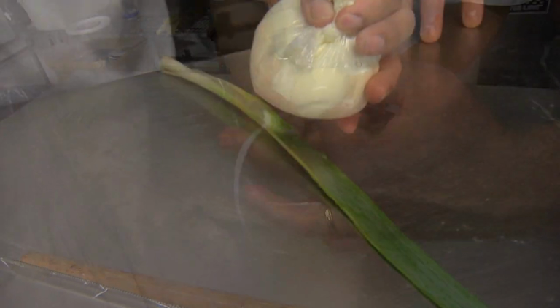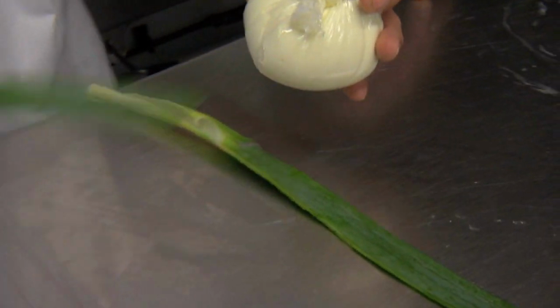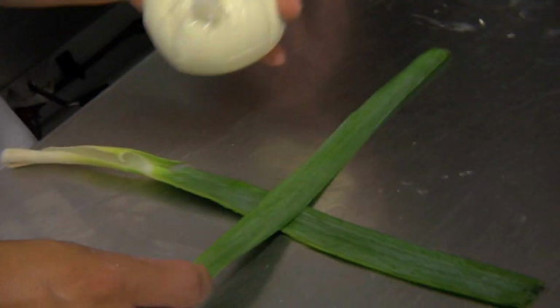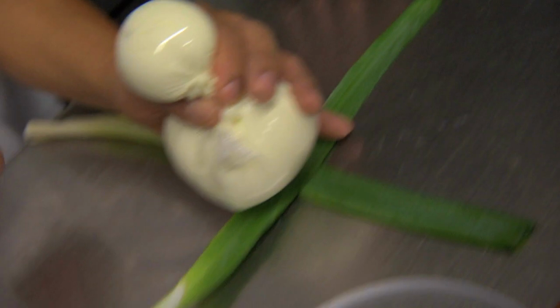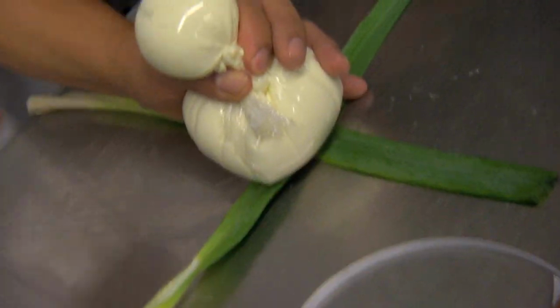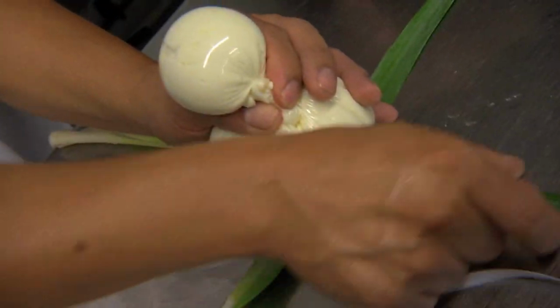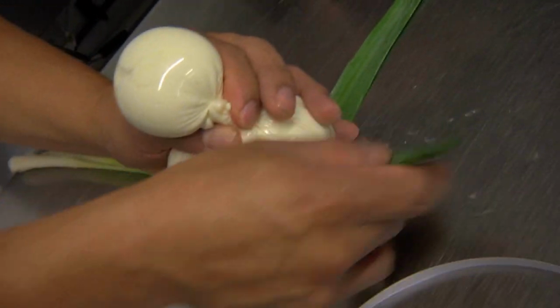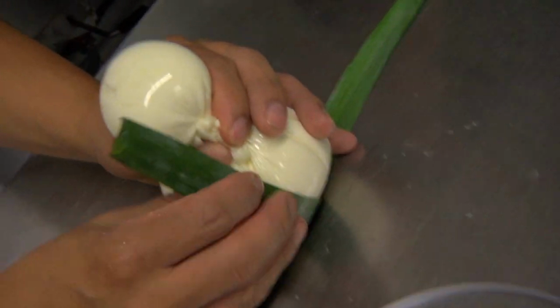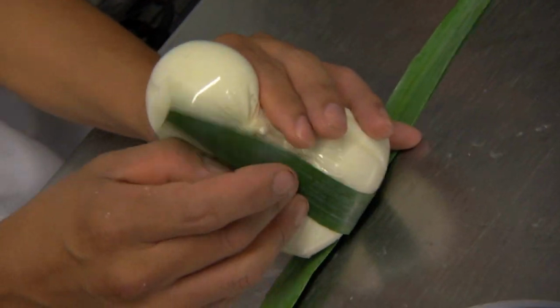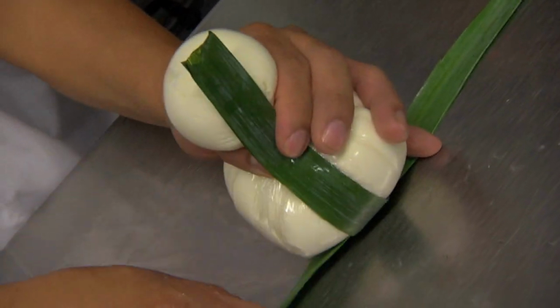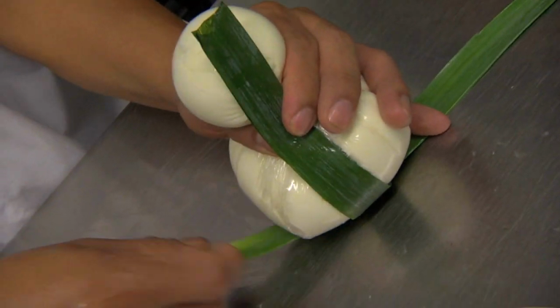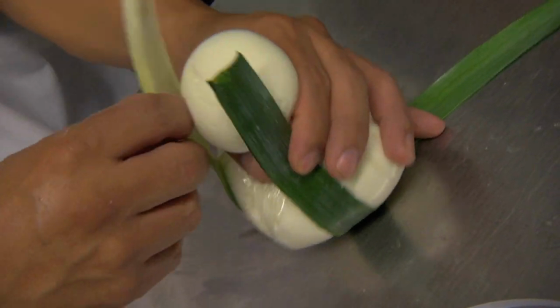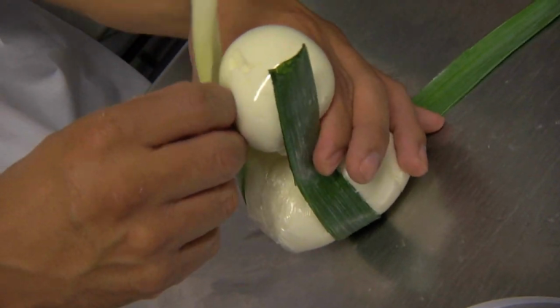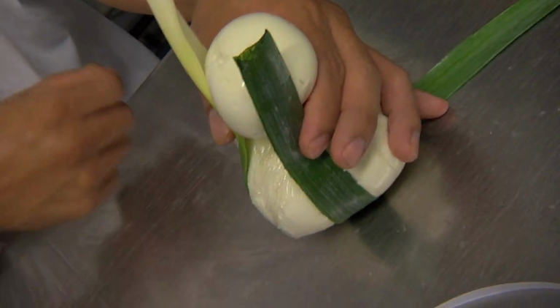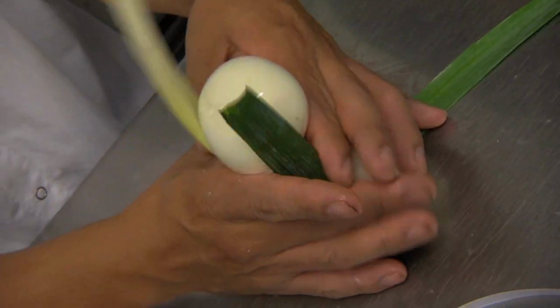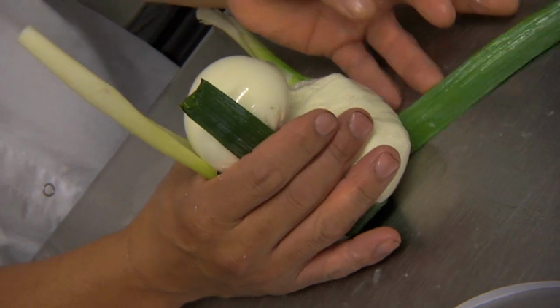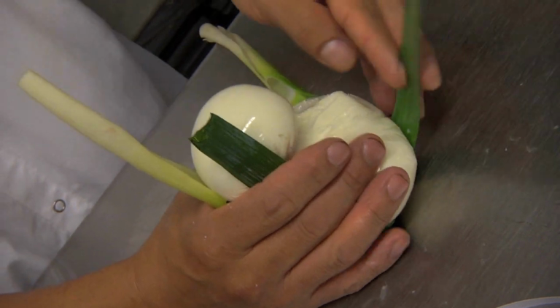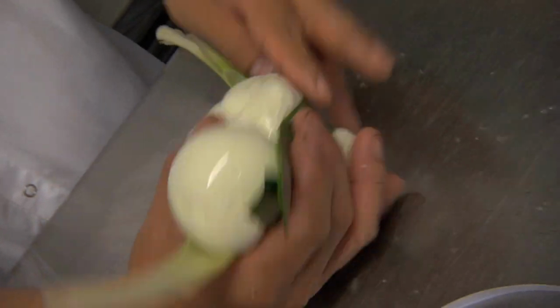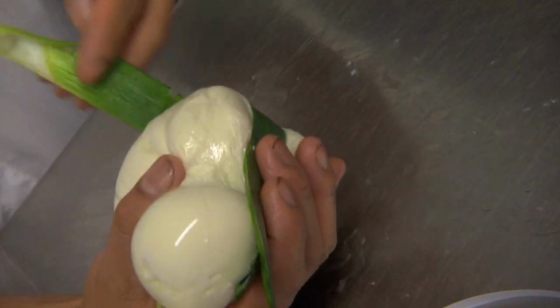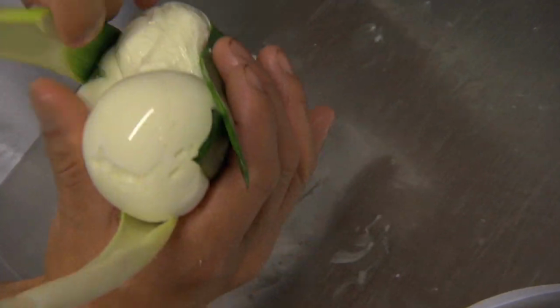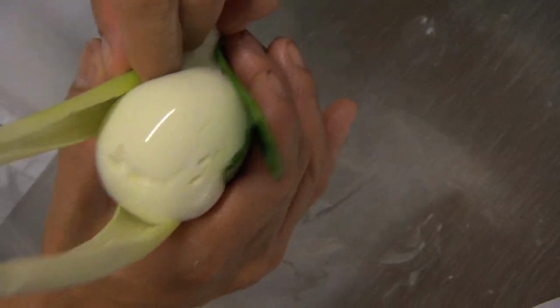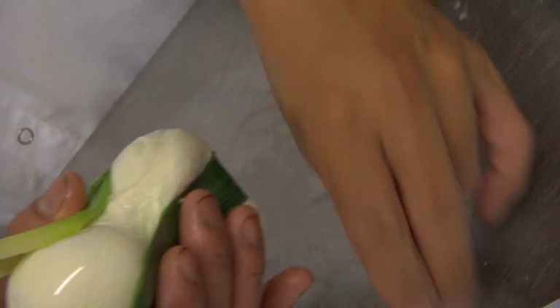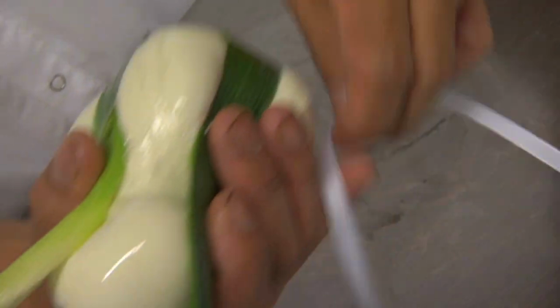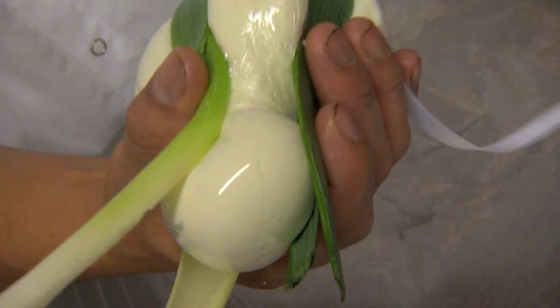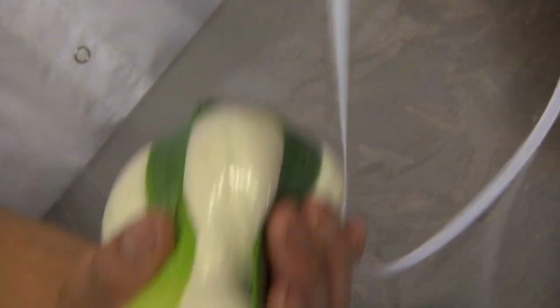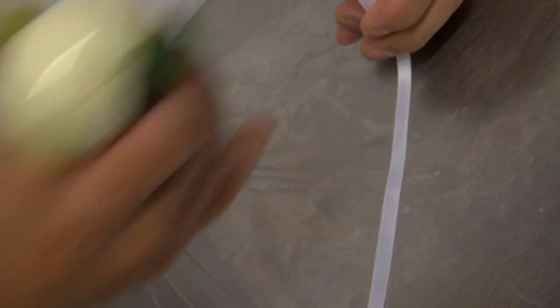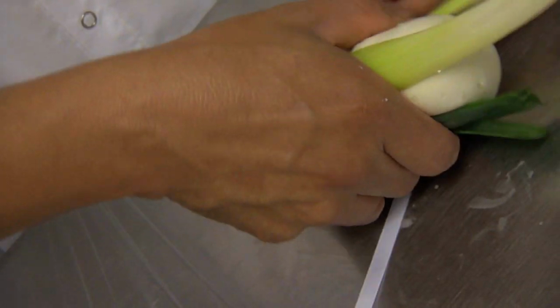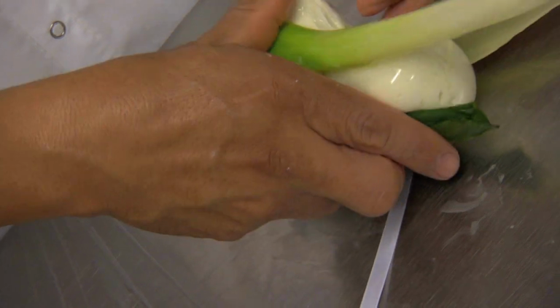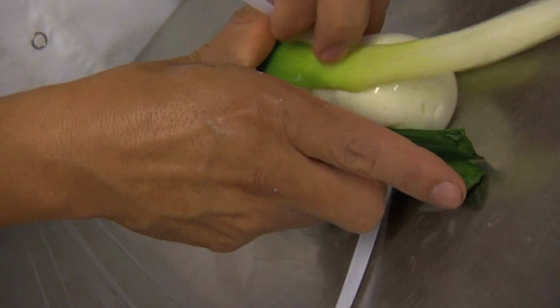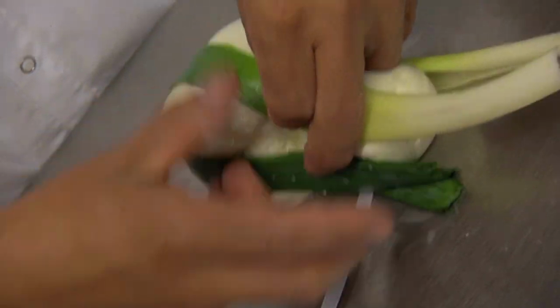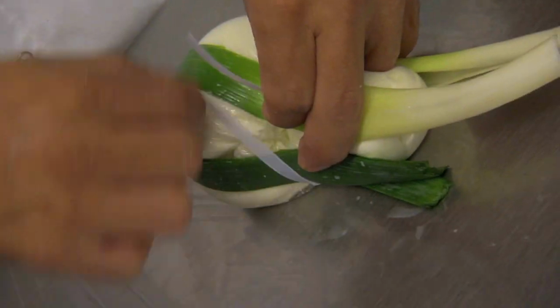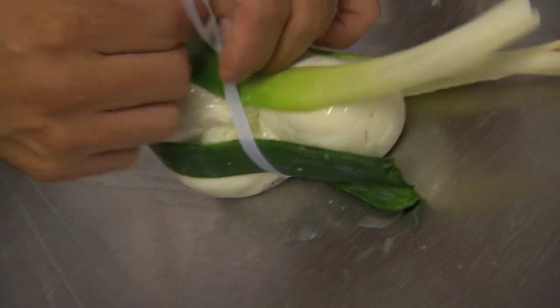In Italy, what's traditionally used in Apulia are lily leaves. But because we're in the States, we're not allowed to use lilies — that's not edible. You have to use an edible plant, so we use the leek. What the leaf signifies is the age of the burrata.